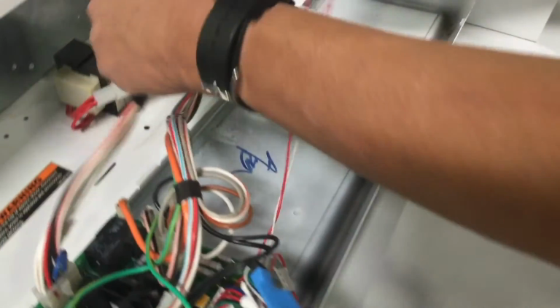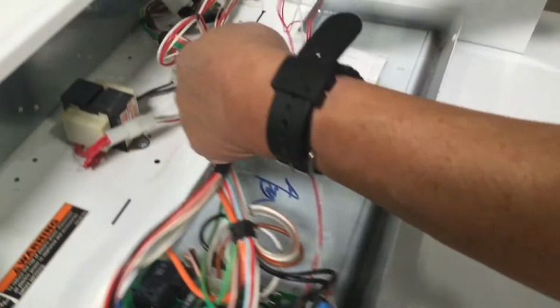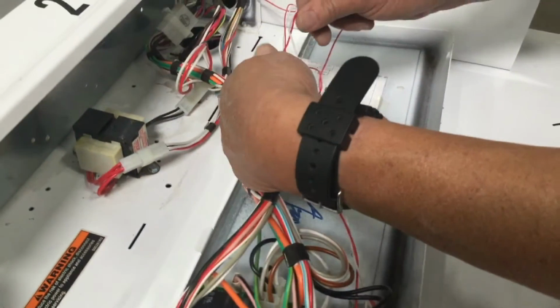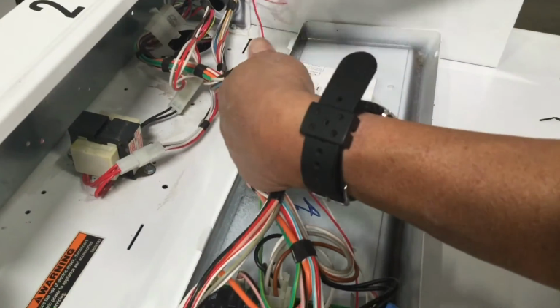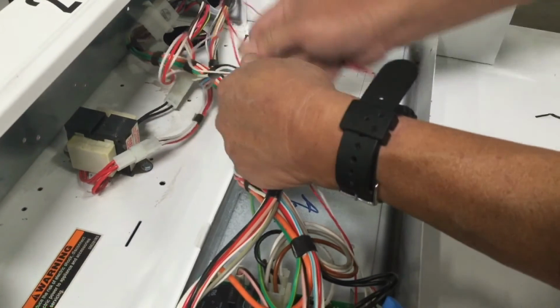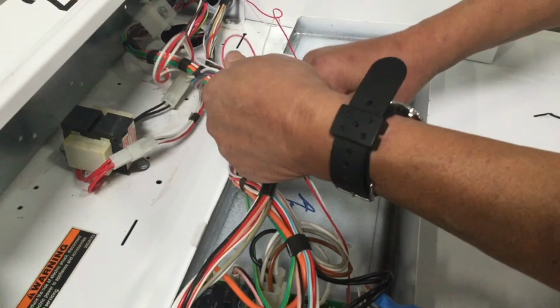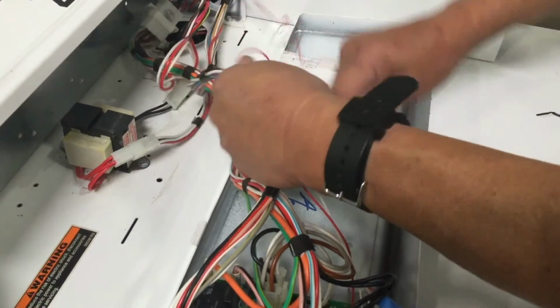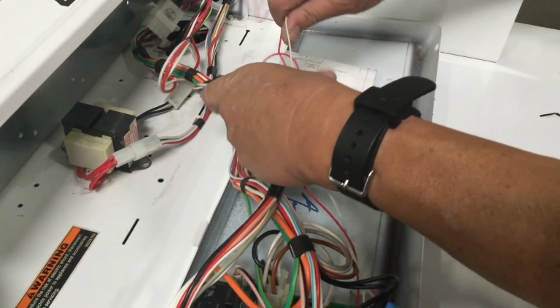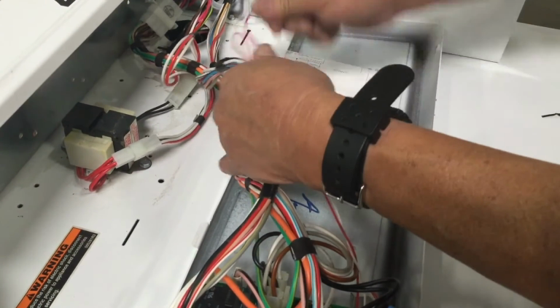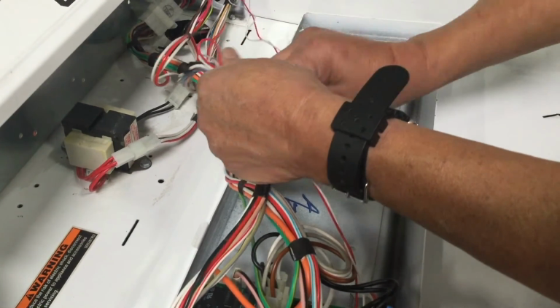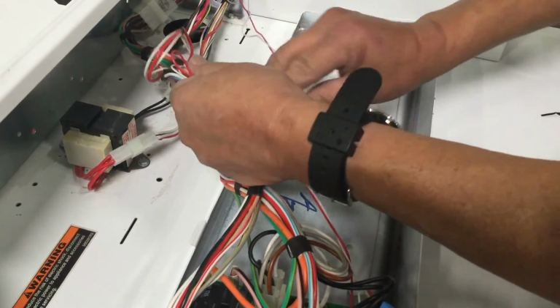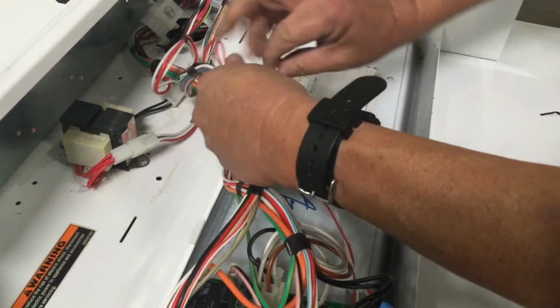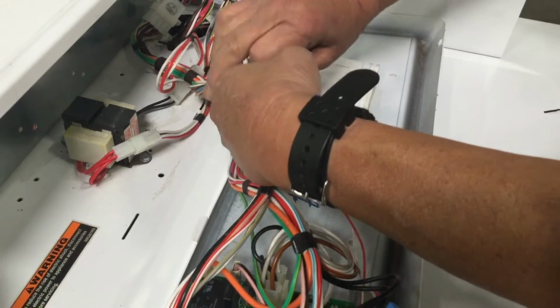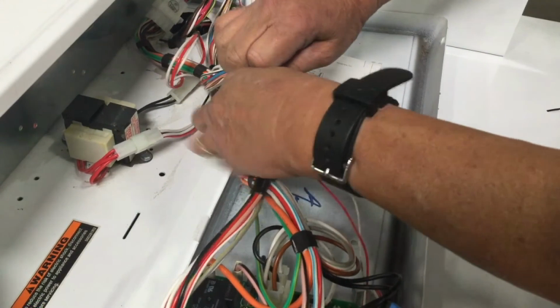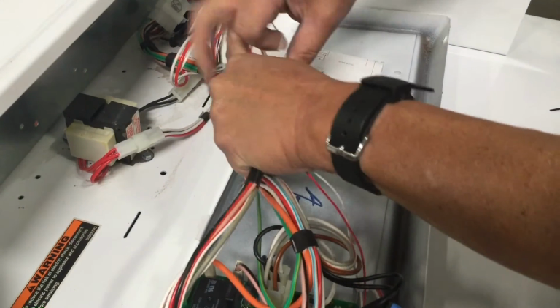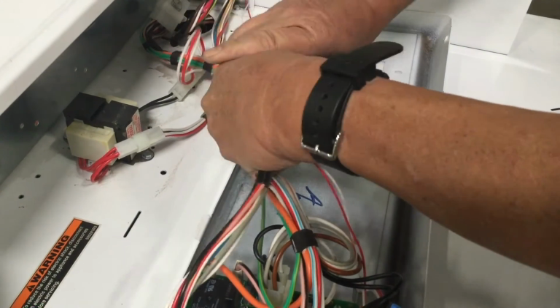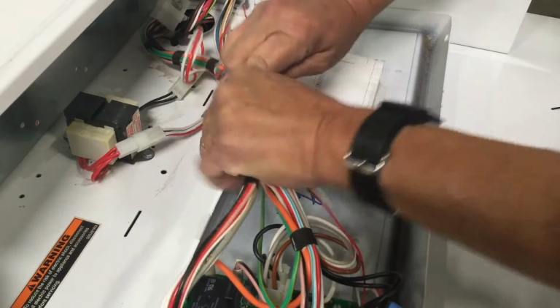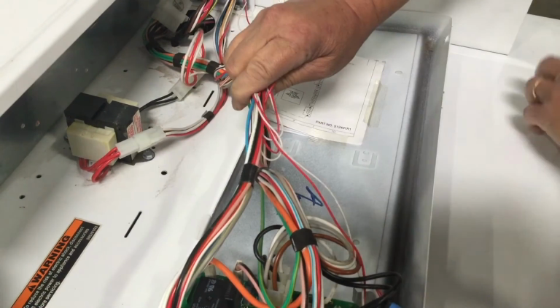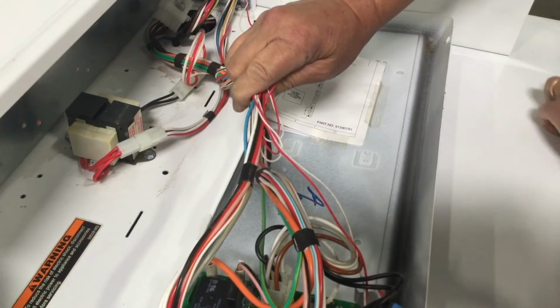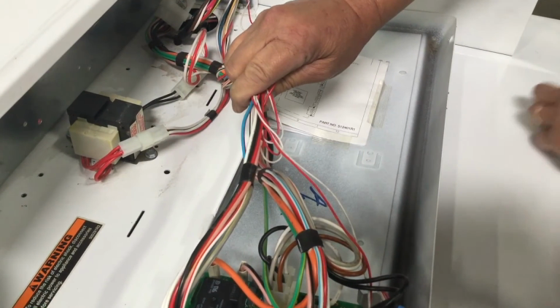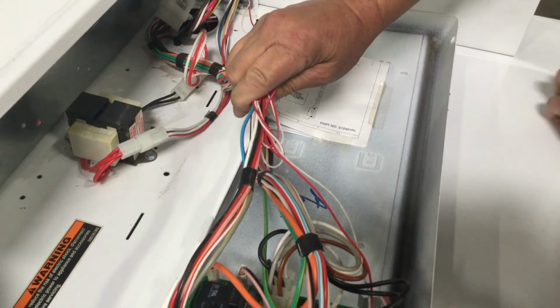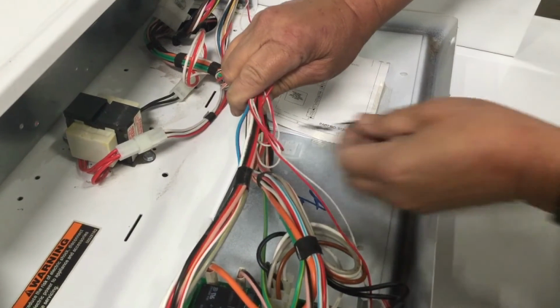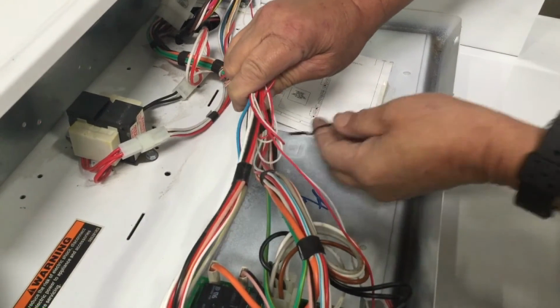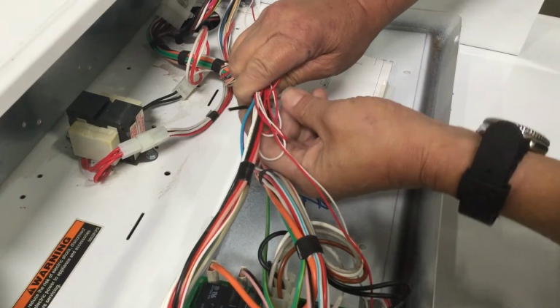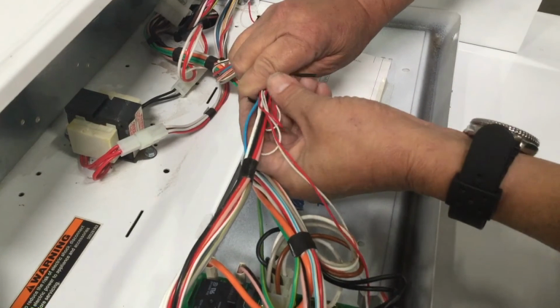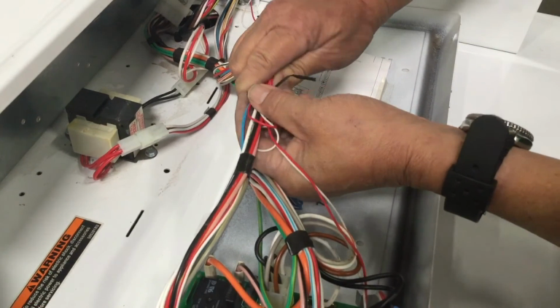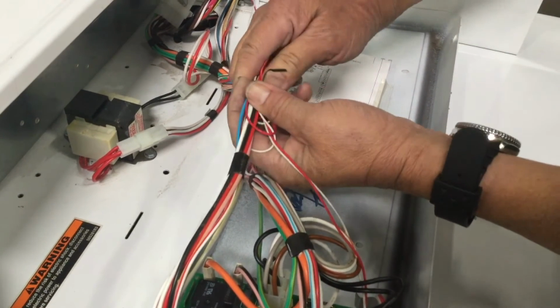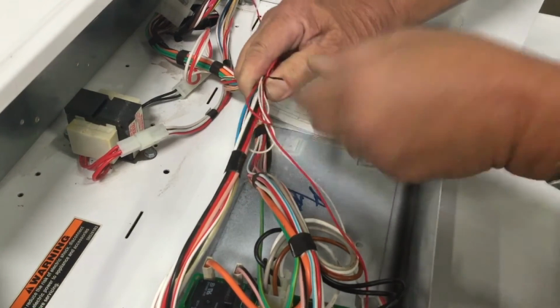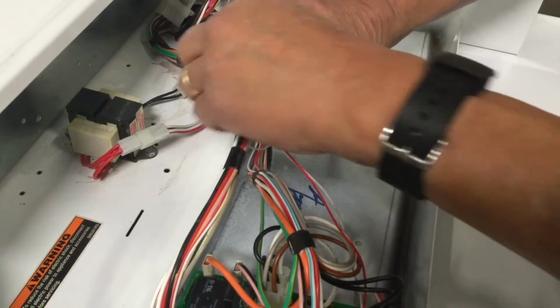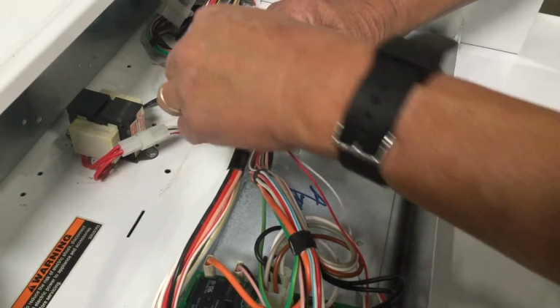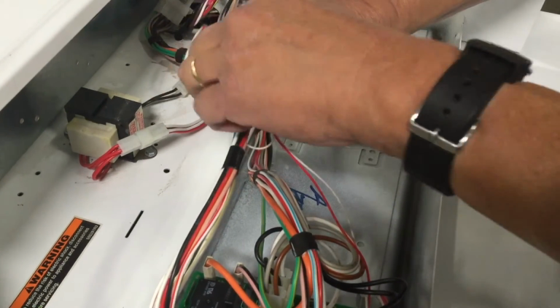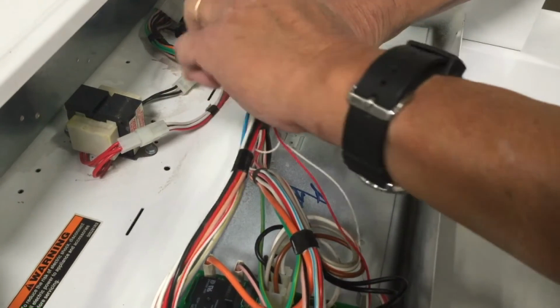Gather all excess wires and tie them neatly together. Following this best practice will reduce the chances of accidentally pinching any wires when closing the machine's control panel.